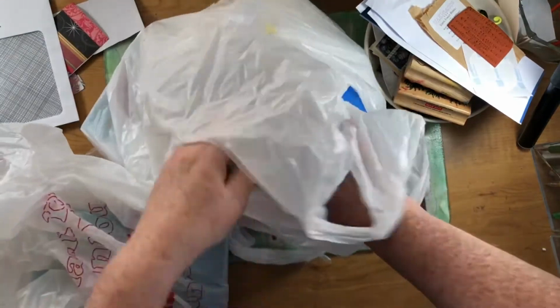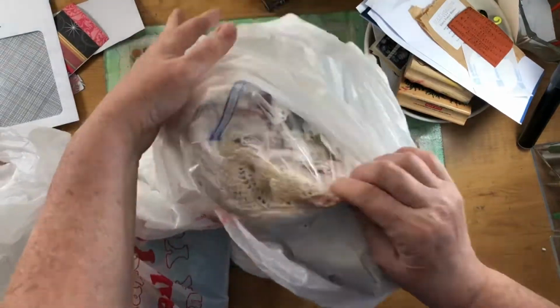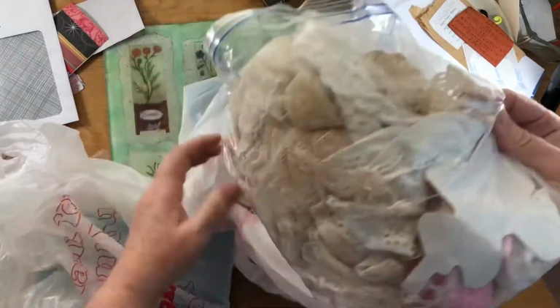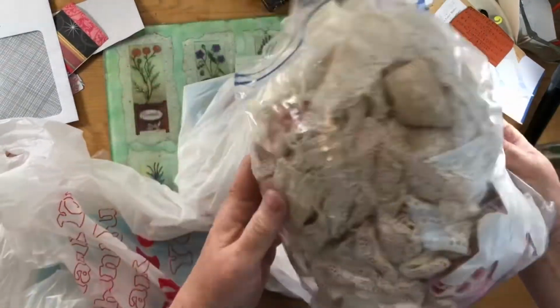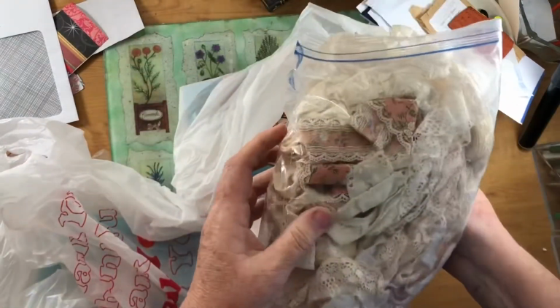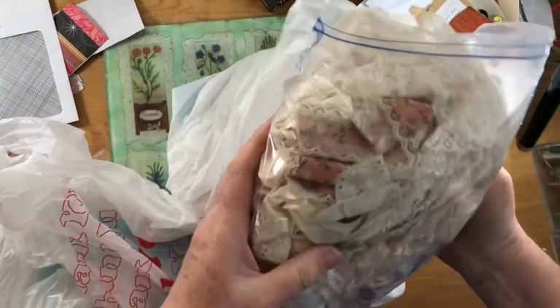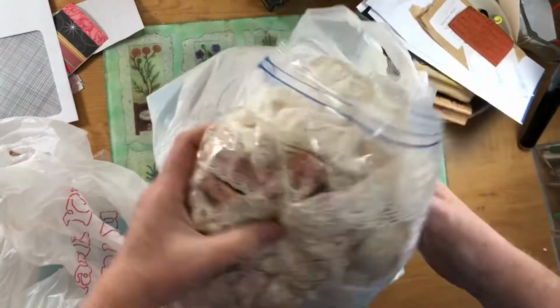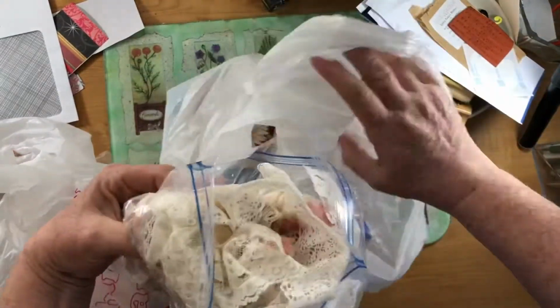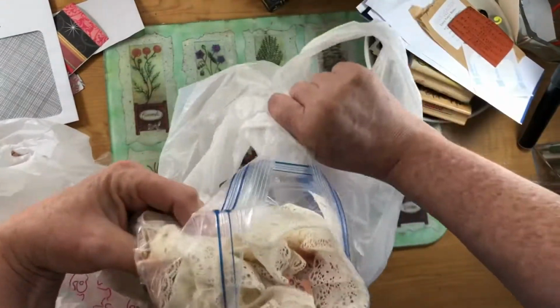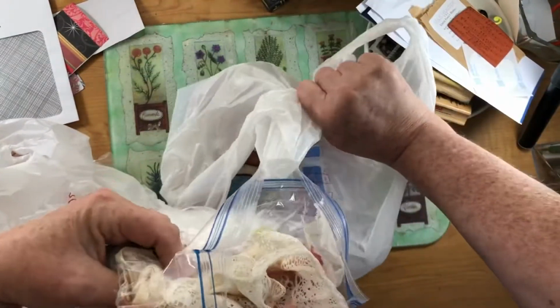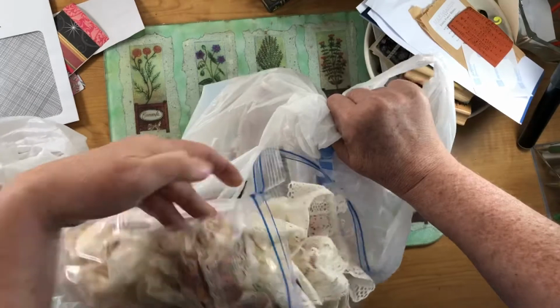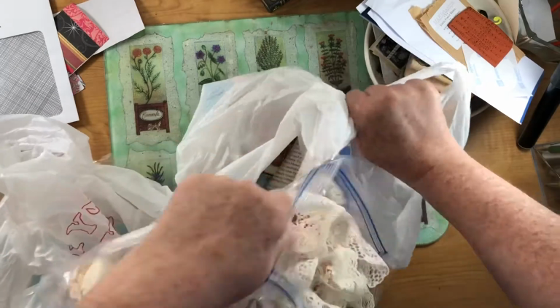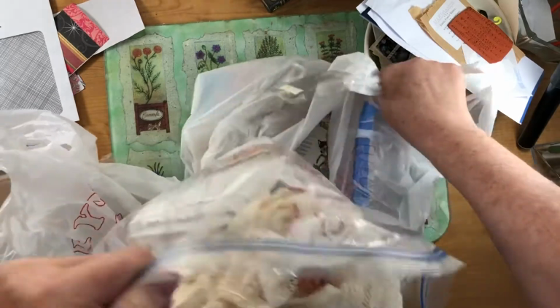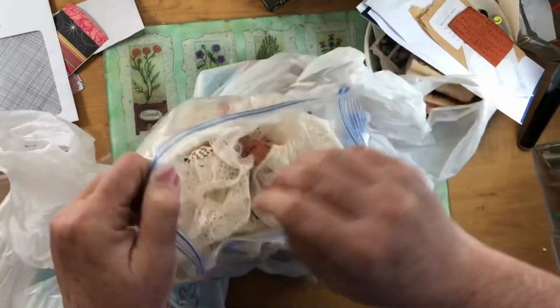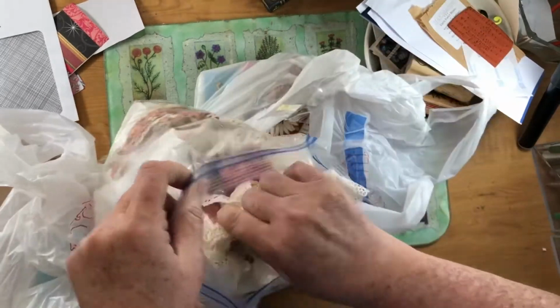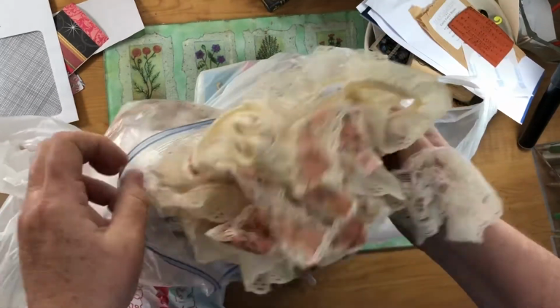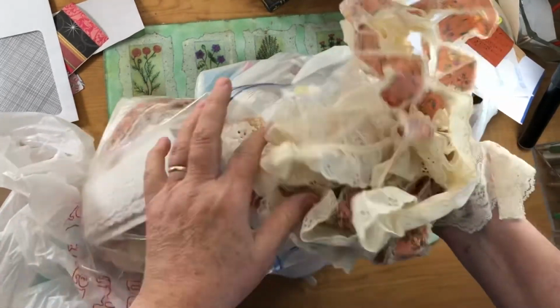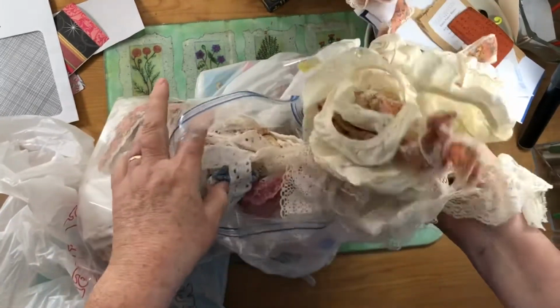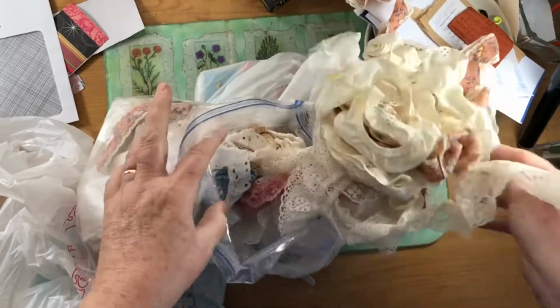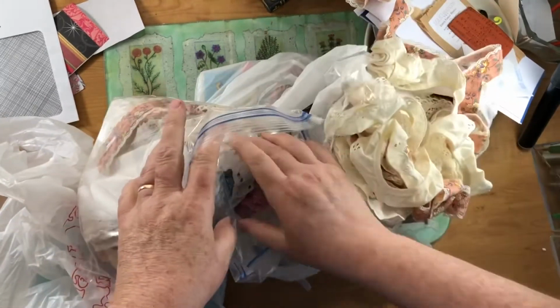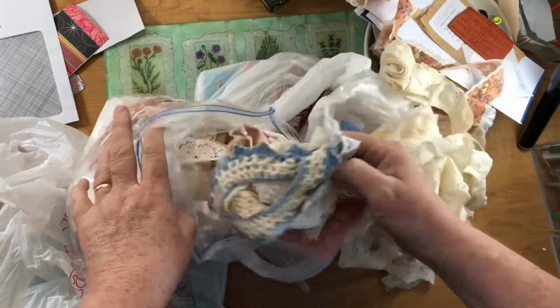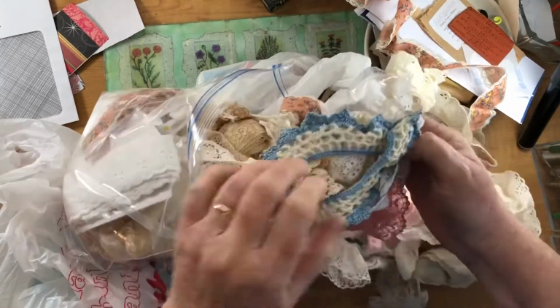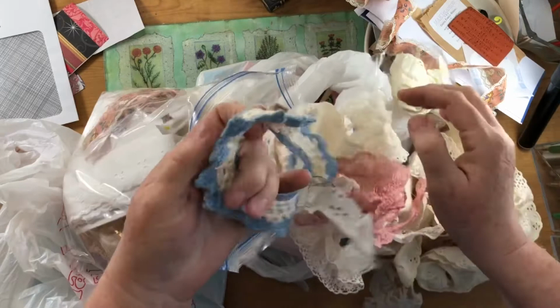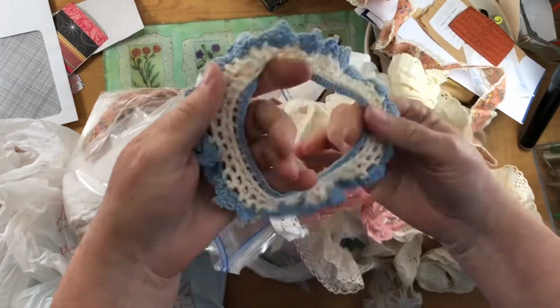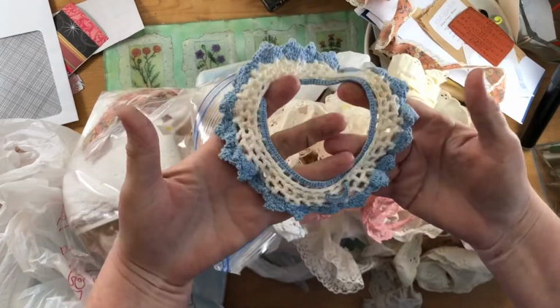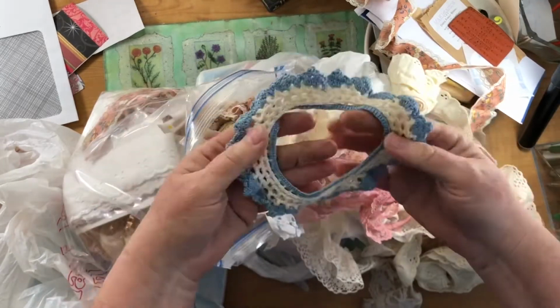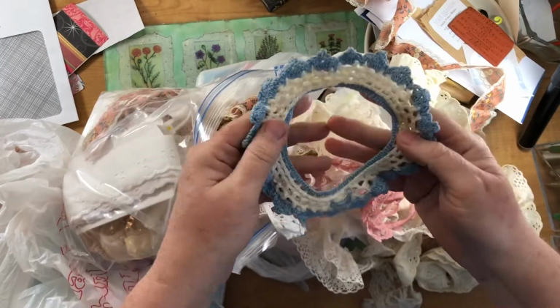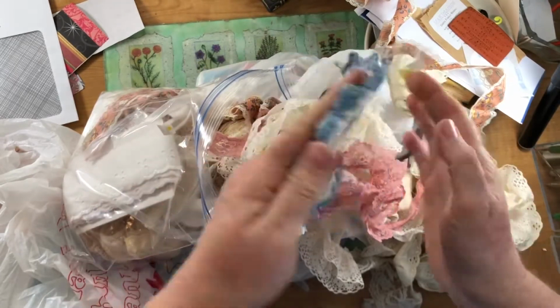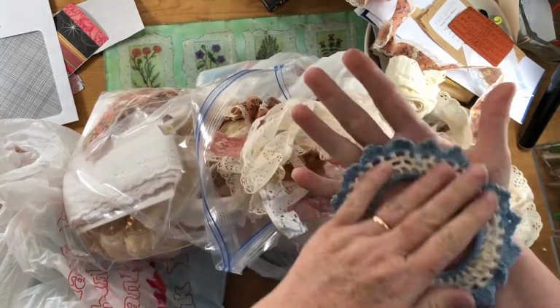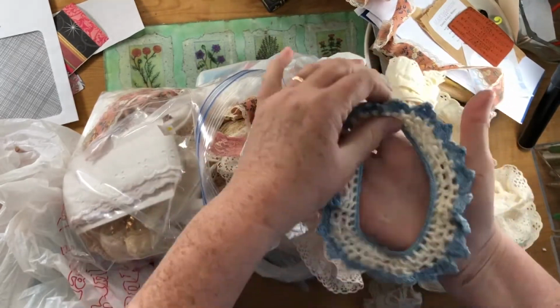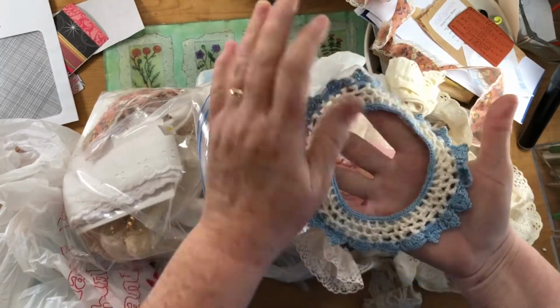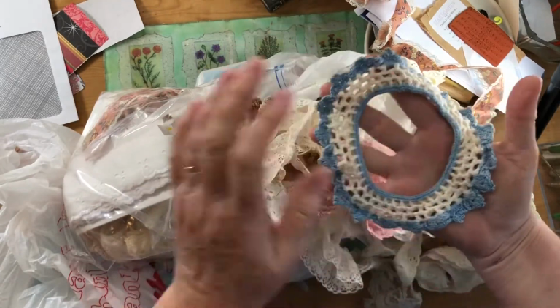And of course I got another bag for the same price as well, and it has laces in it as well — some different colors, more crochet. I thought that was pretty cool. It looks like a frame.